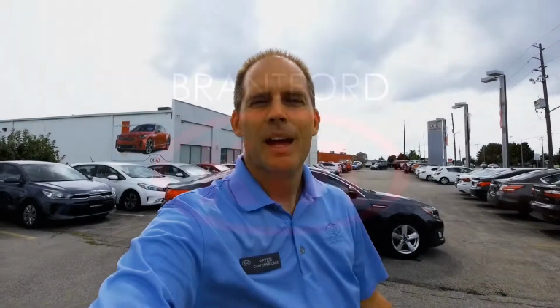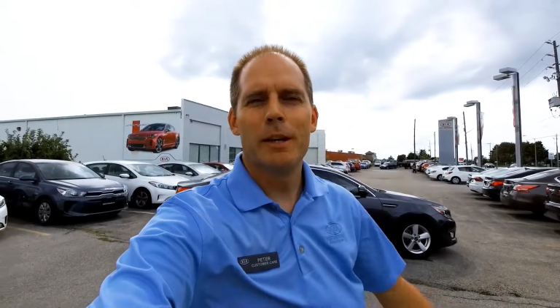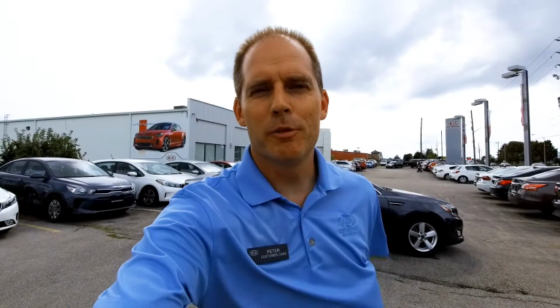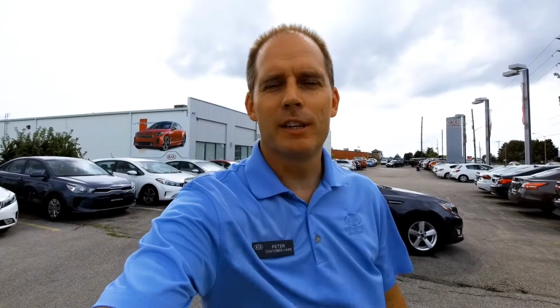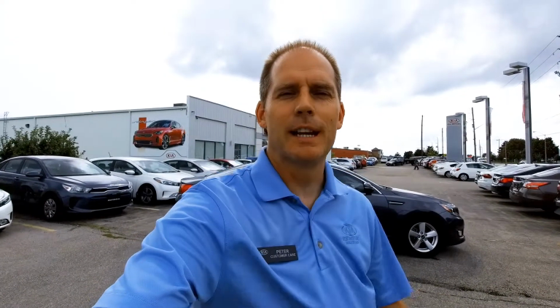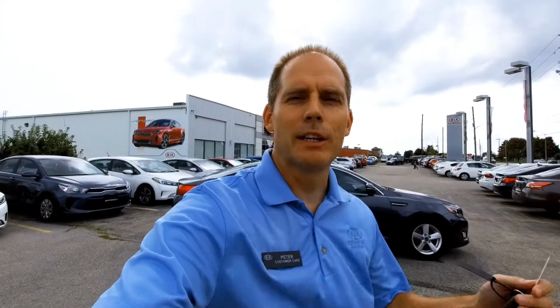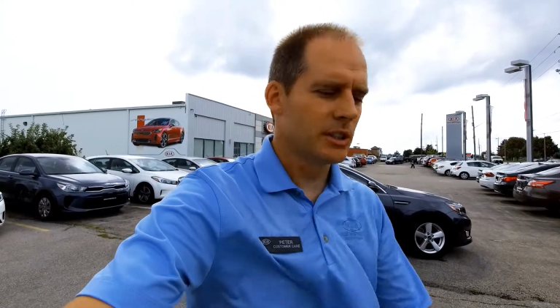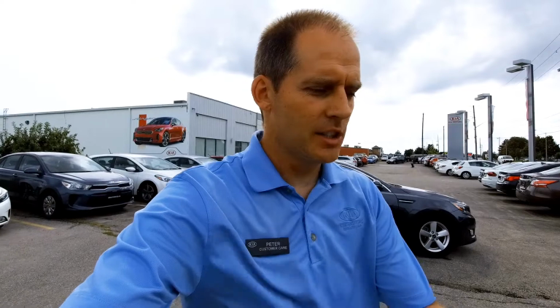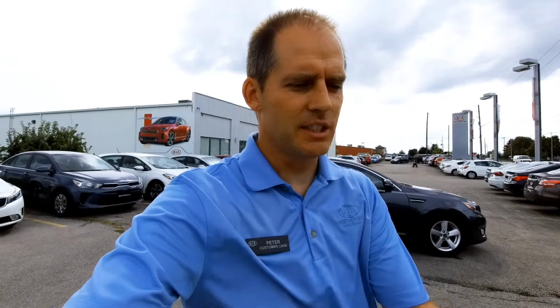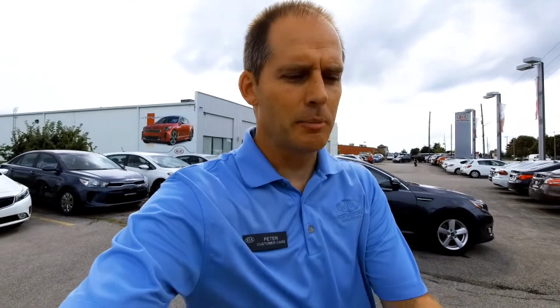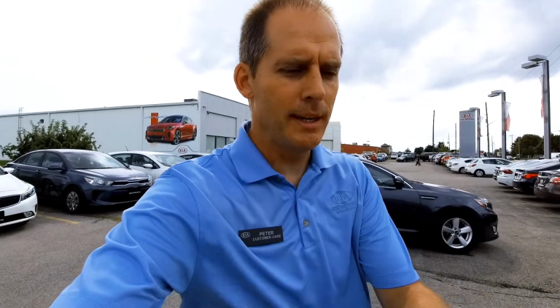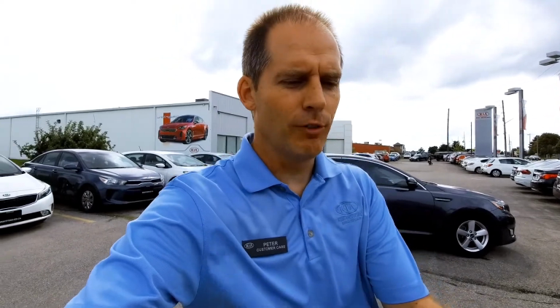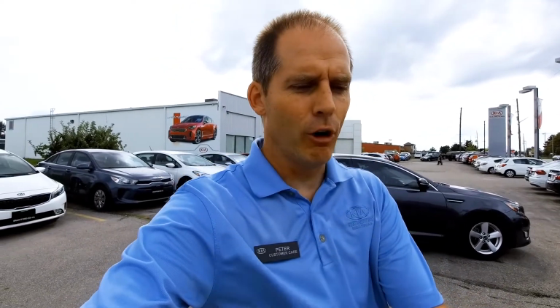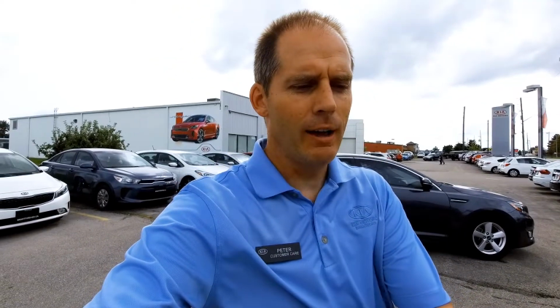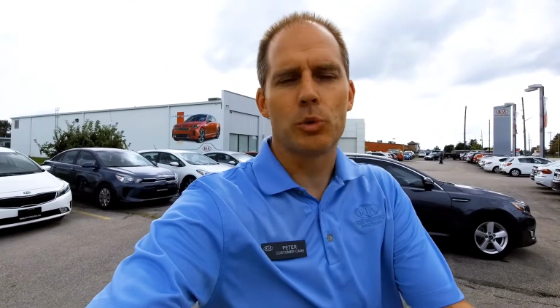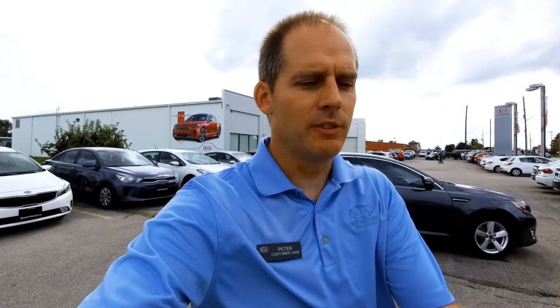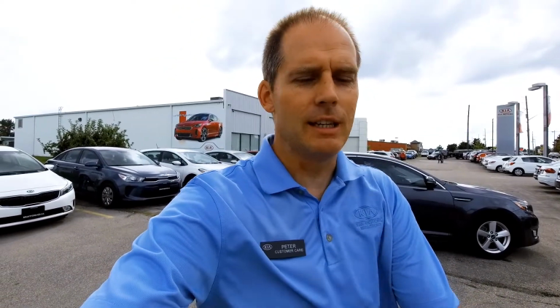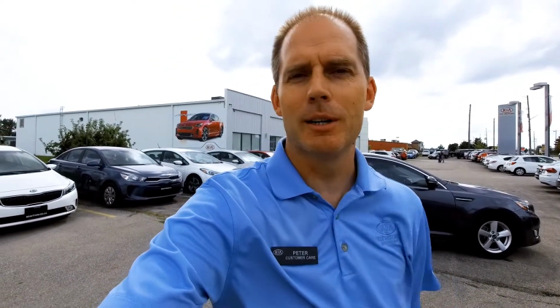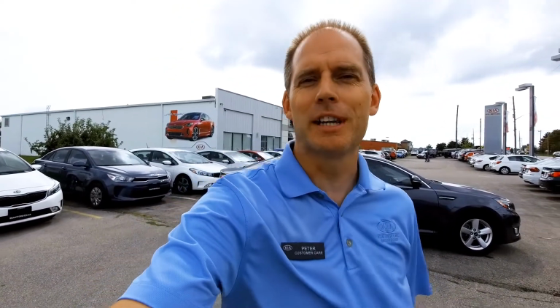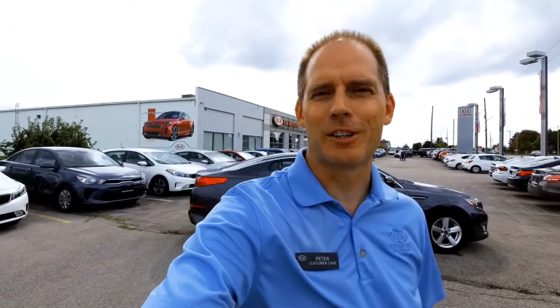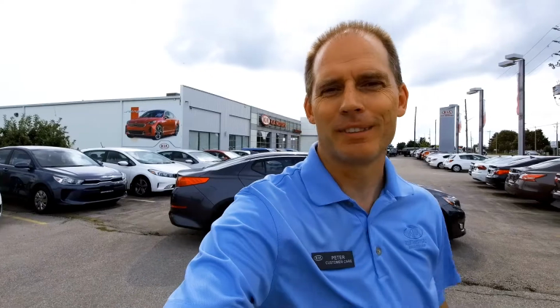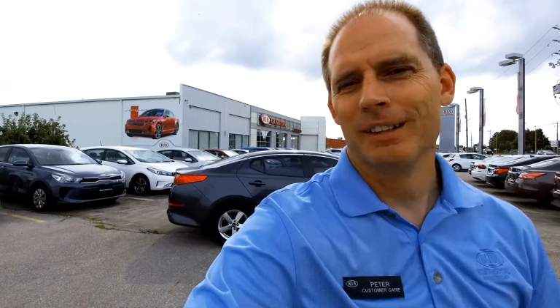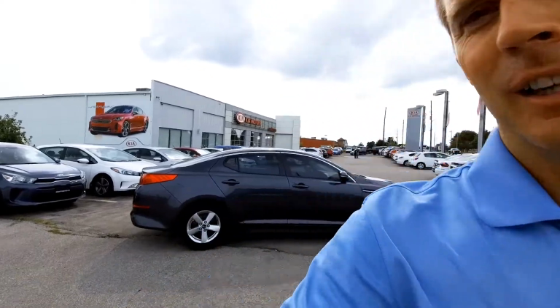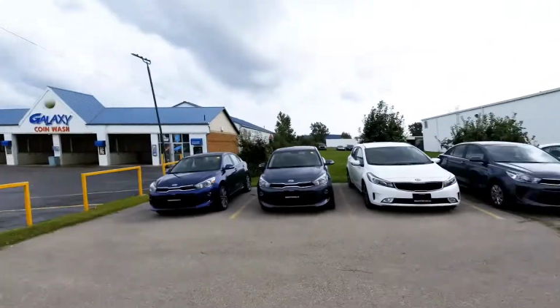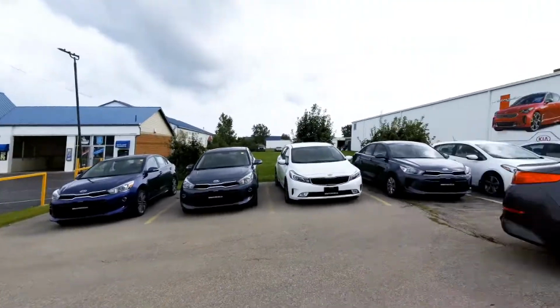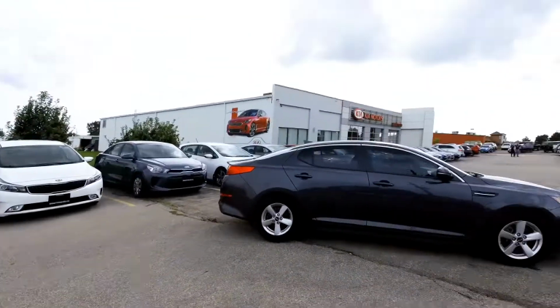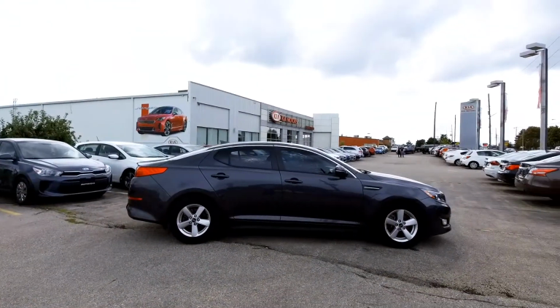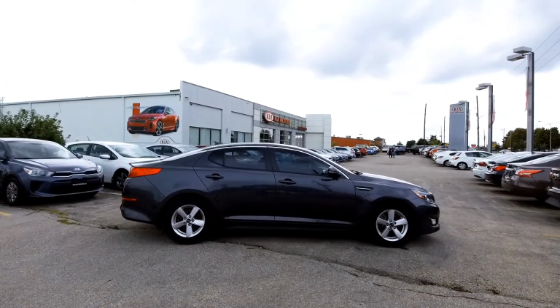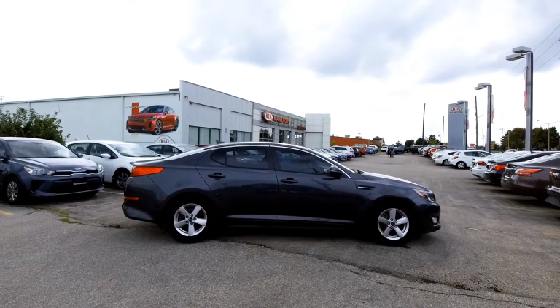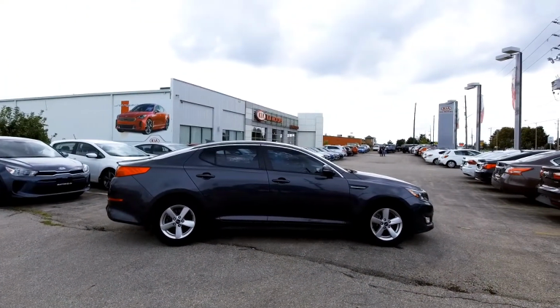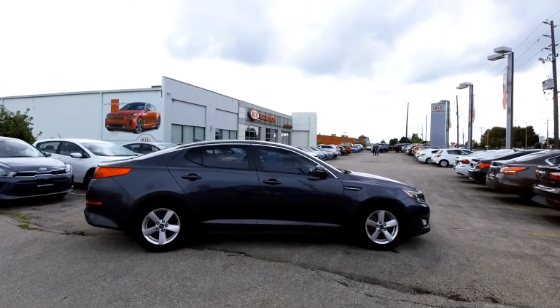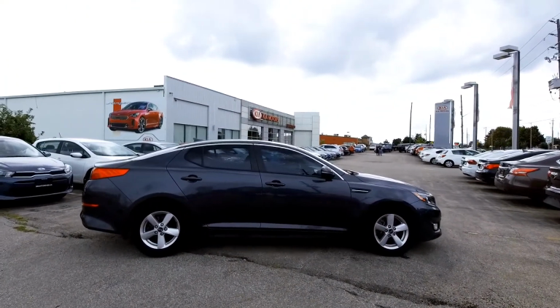Hey everybody, it's Peter from Bradford Kia and today we're looking at used cars. This is stock number P2505, the 2015 Kia Optima. Let's go take a look.